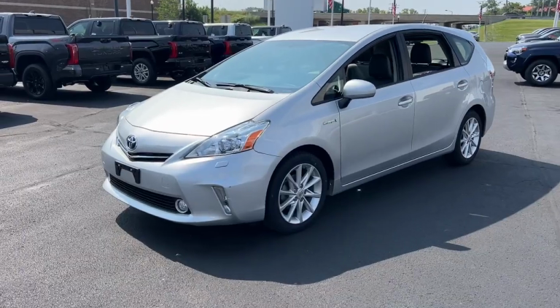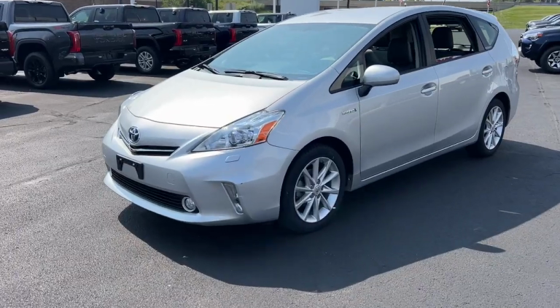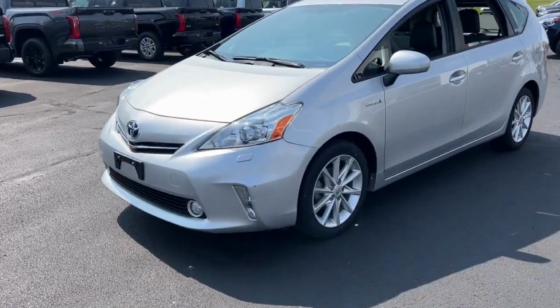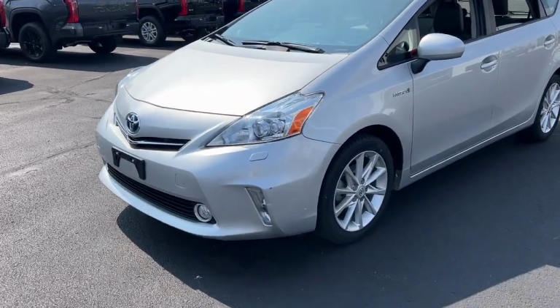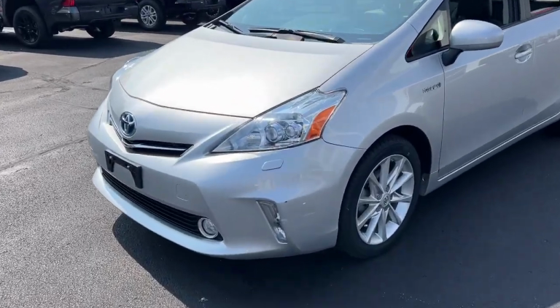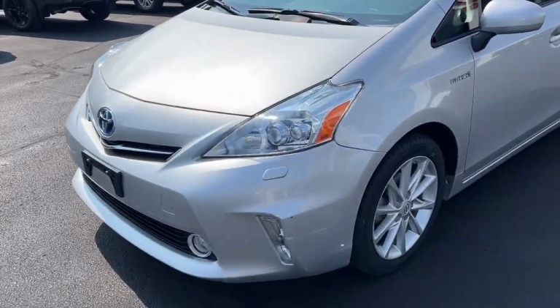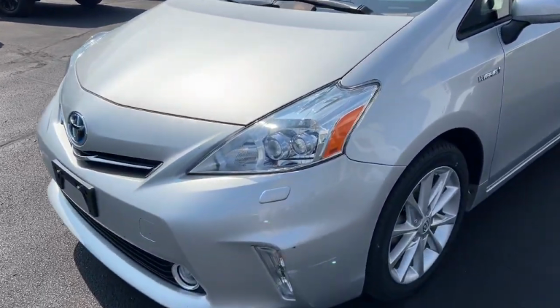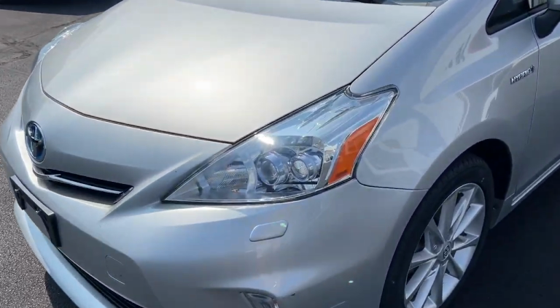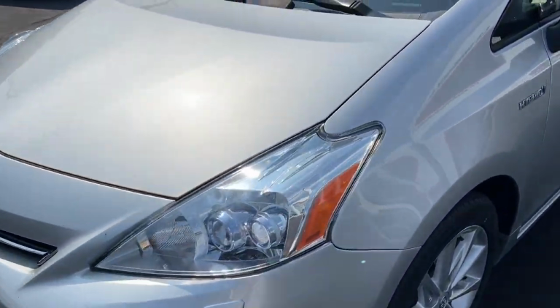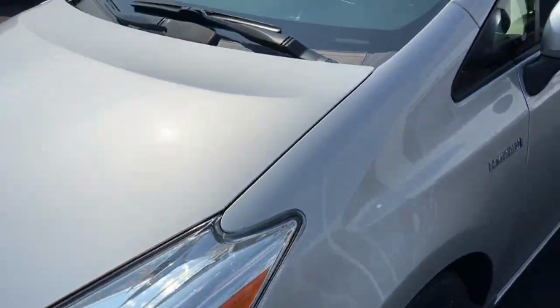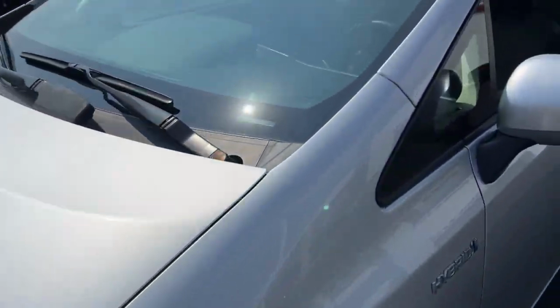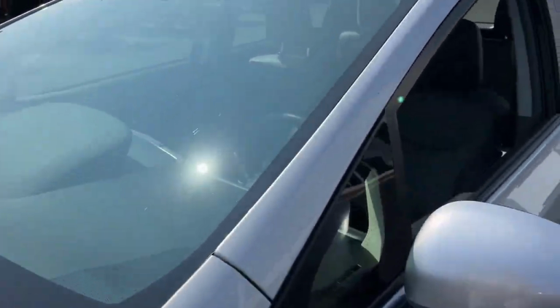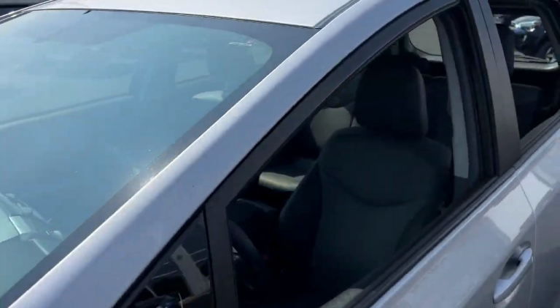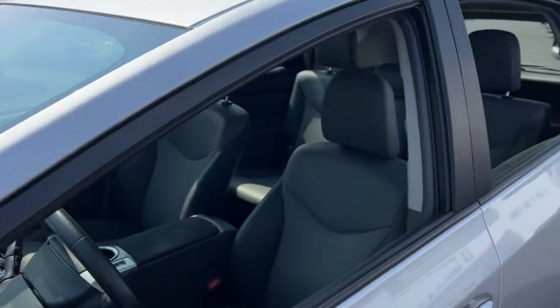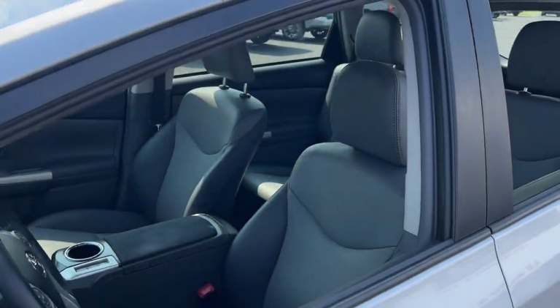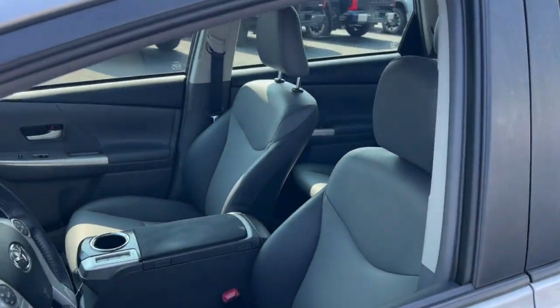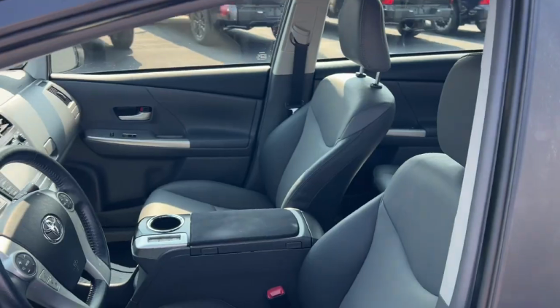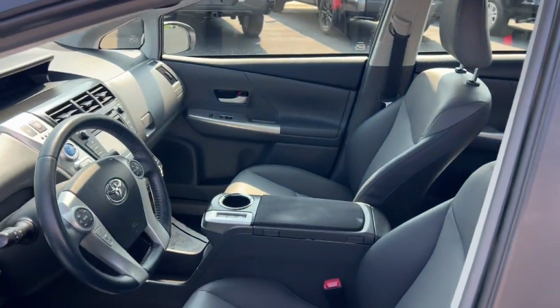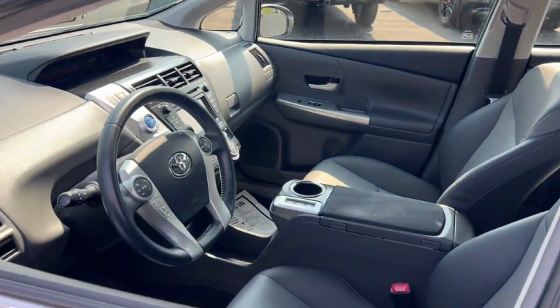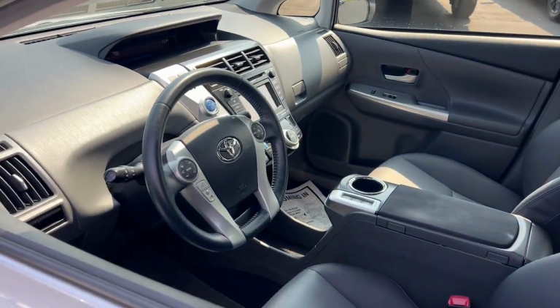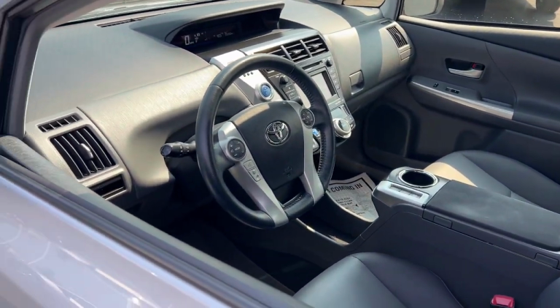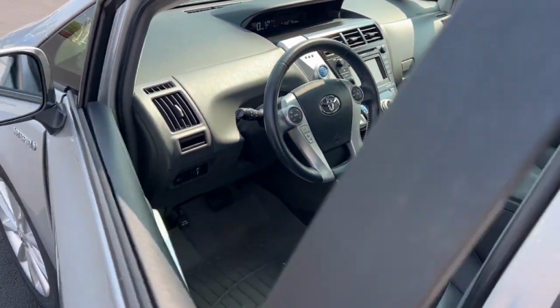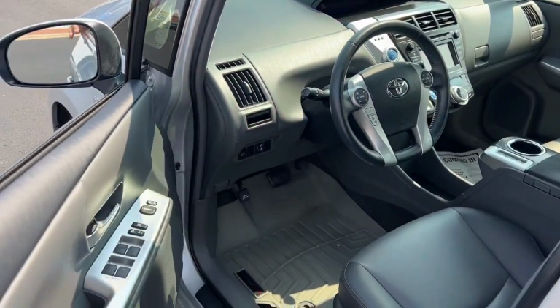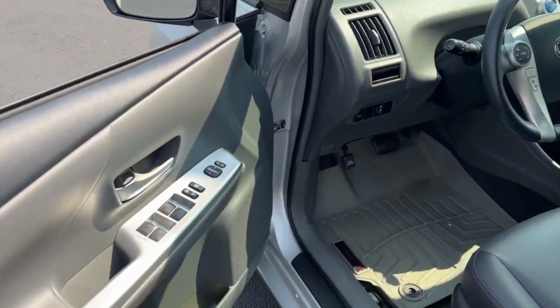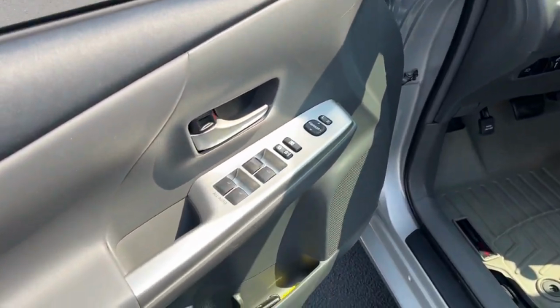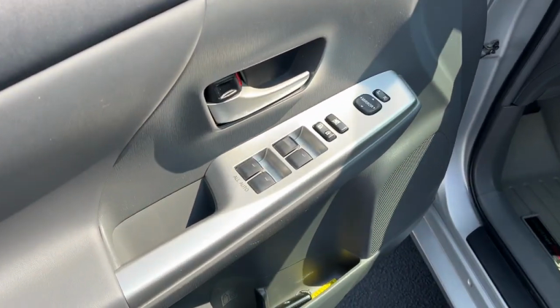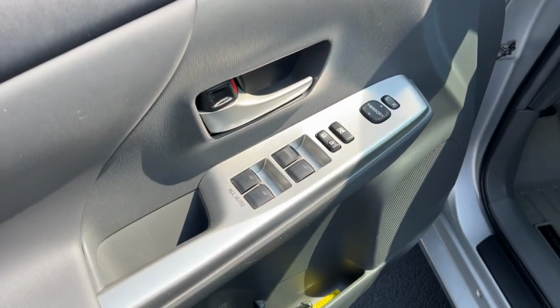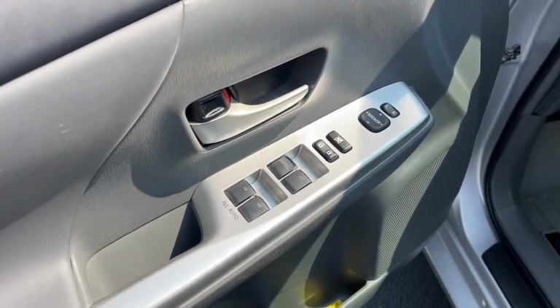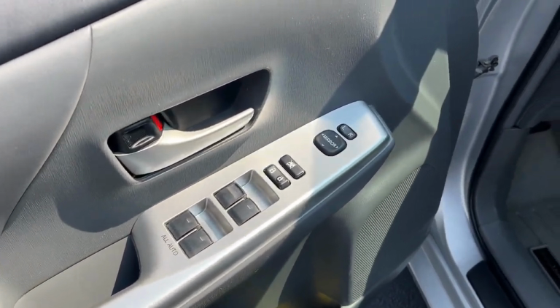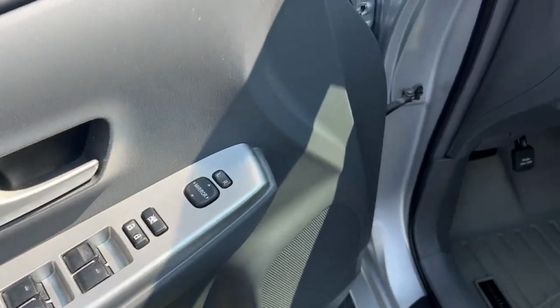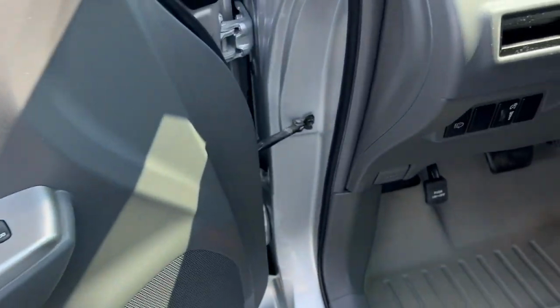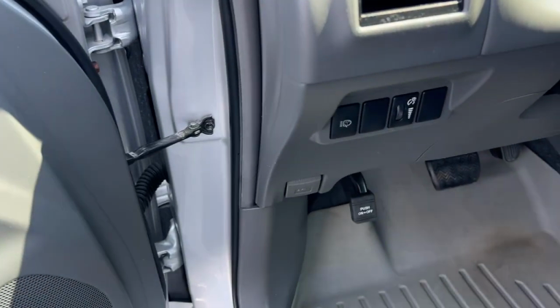Take a closer look at this eco-friendly Toyota Prius V, the practical hybrid that blends the best features of a minivan, wagon, and crossover to maximize comfort, utility, and efficiency.